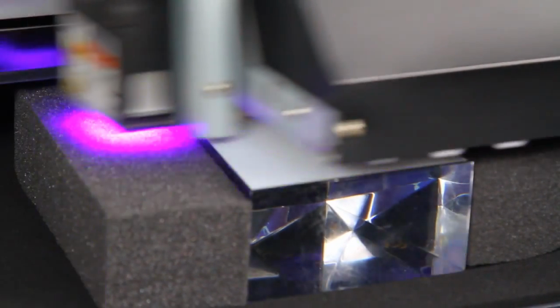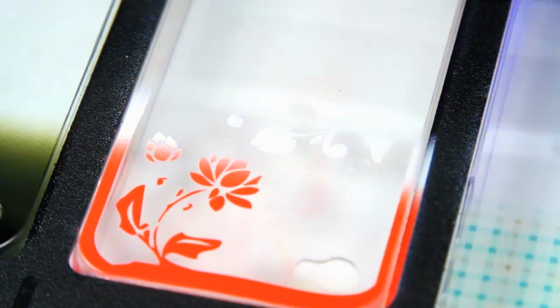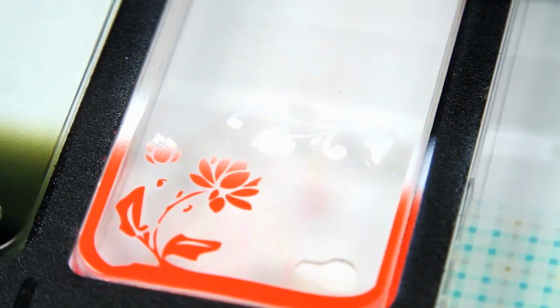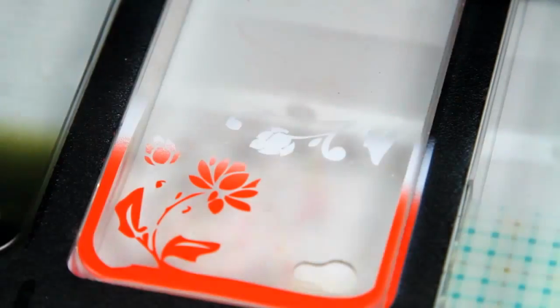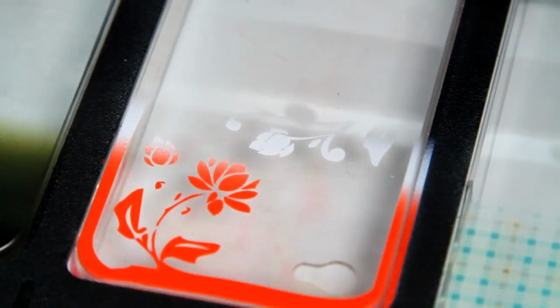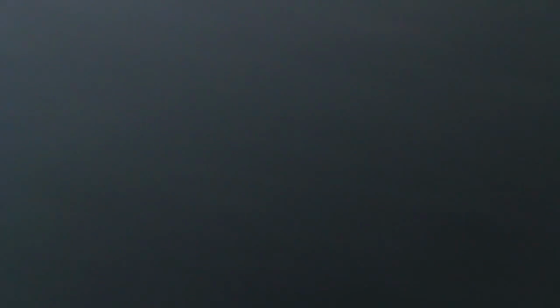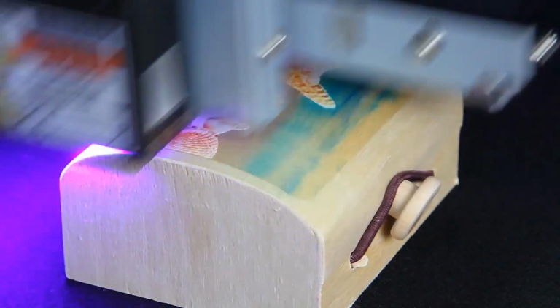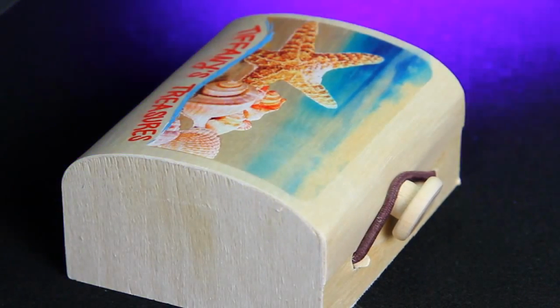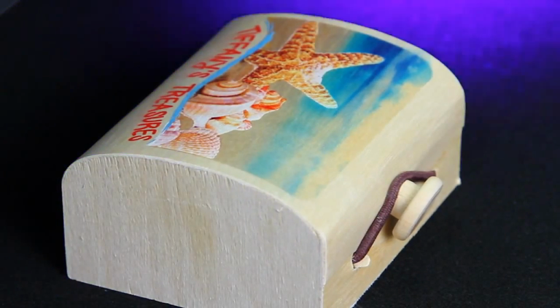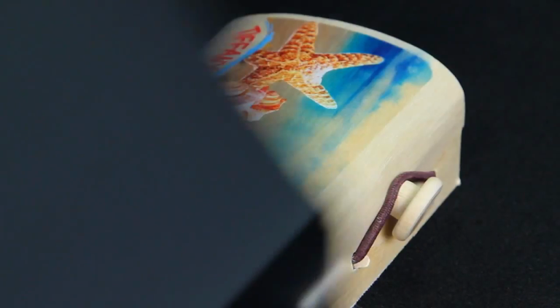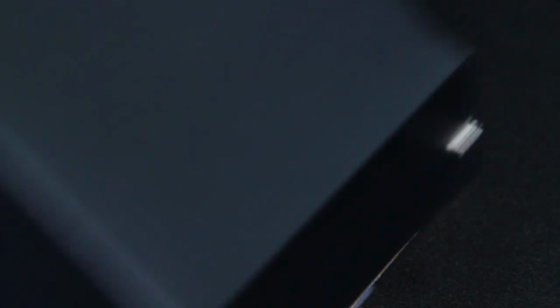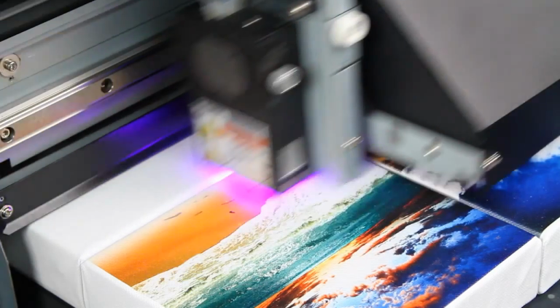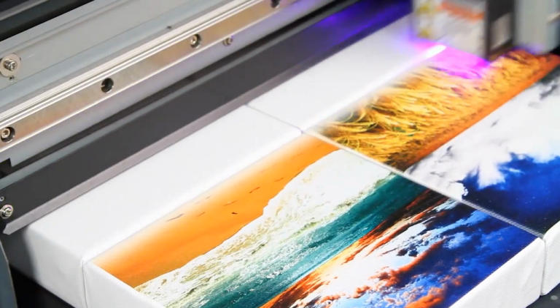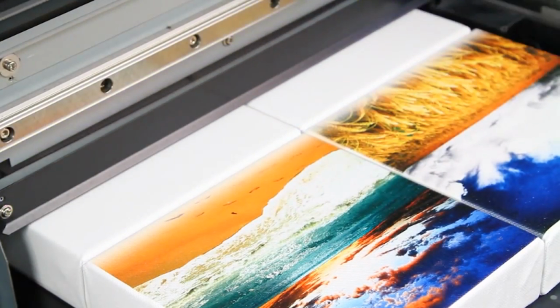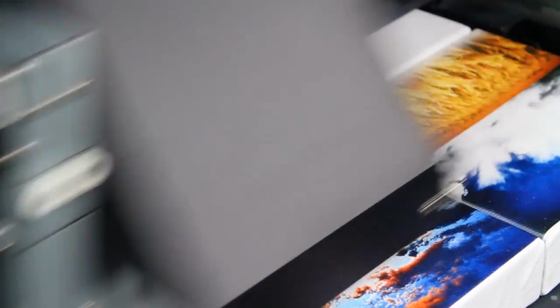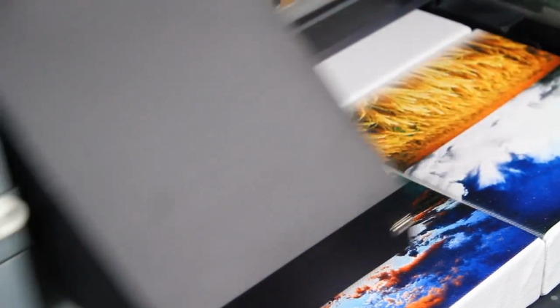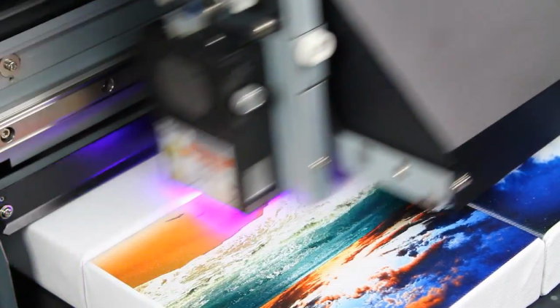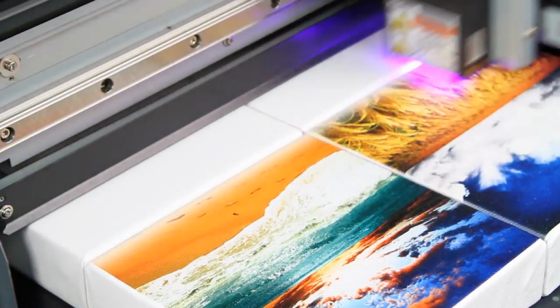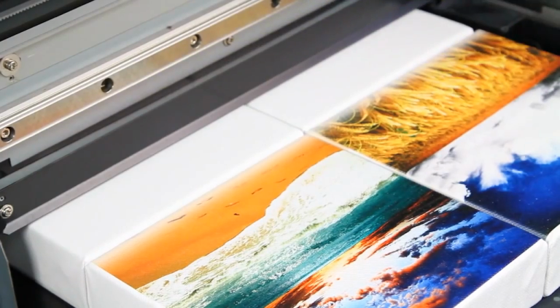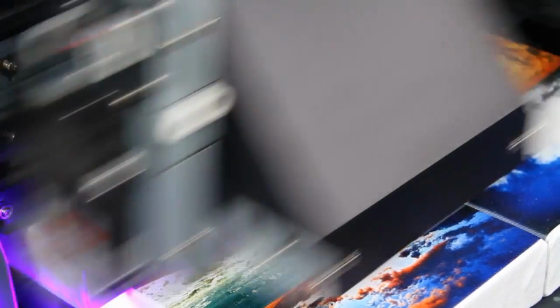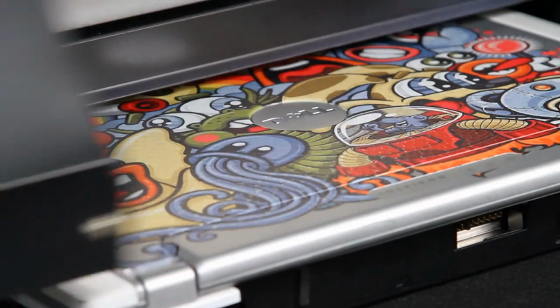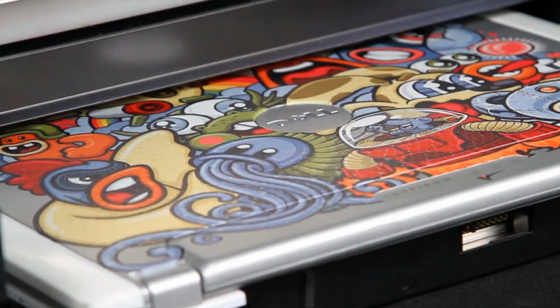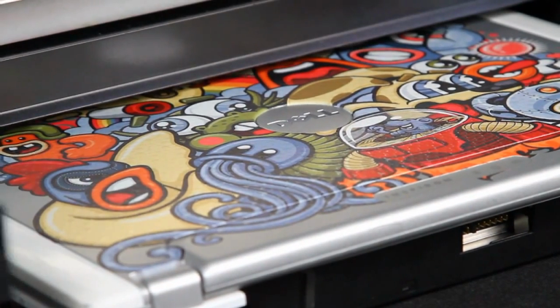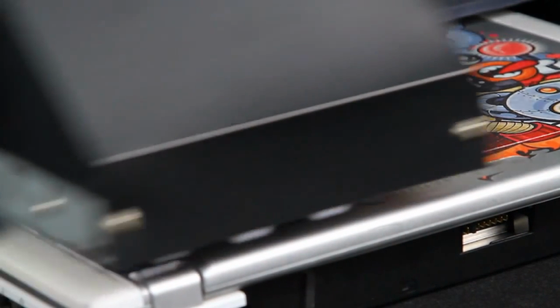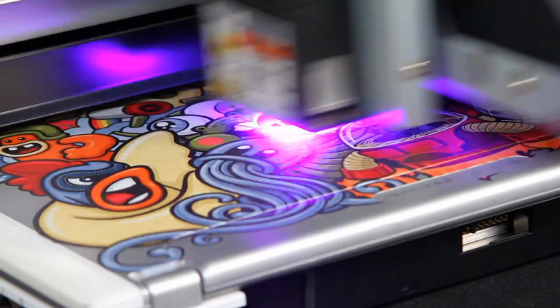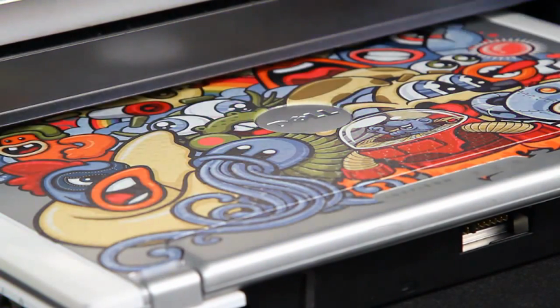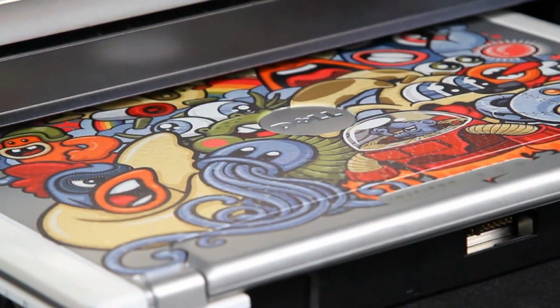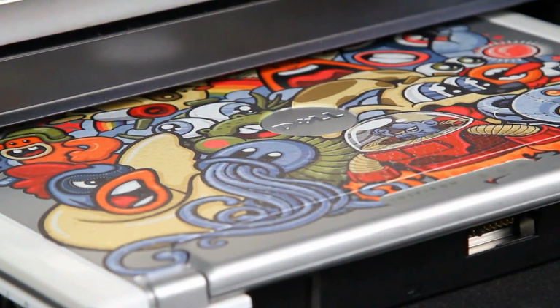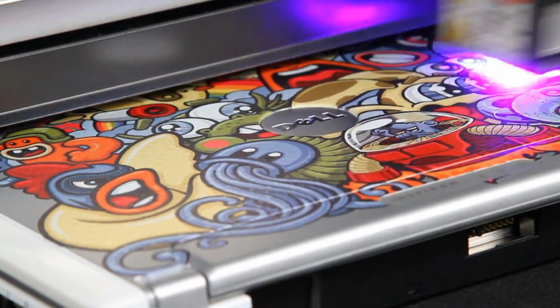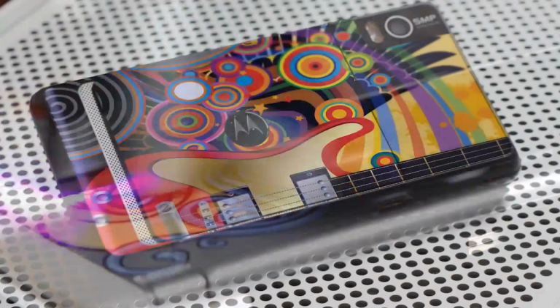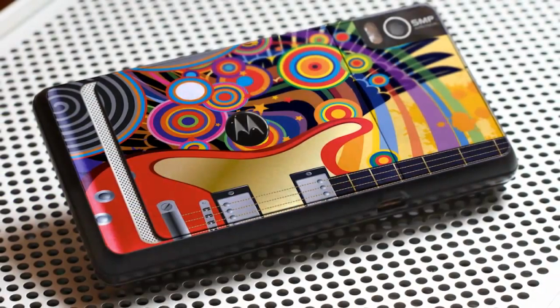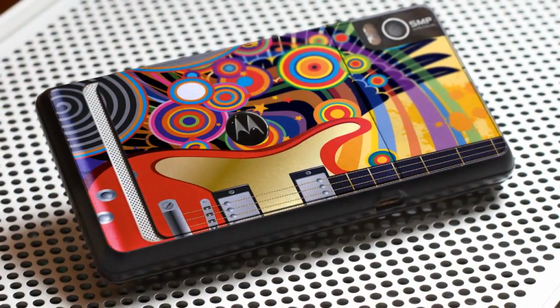You can print directly onto acrylic, wood, boards, canvas, plastic, and much more. You can even print directly on electronic devices or heat-sensitive plastics without the risk of causing damage.